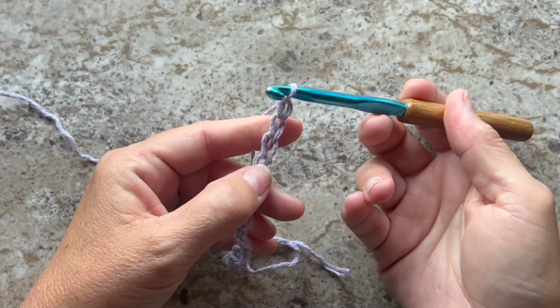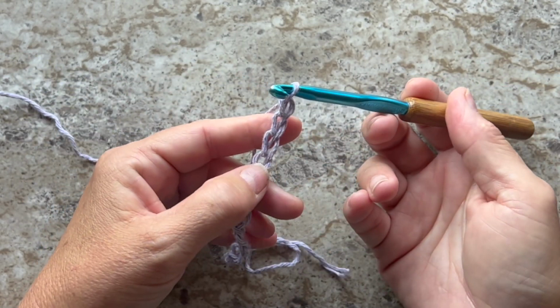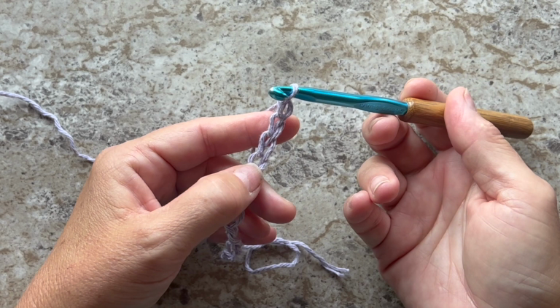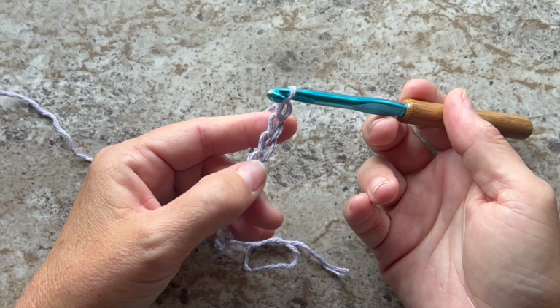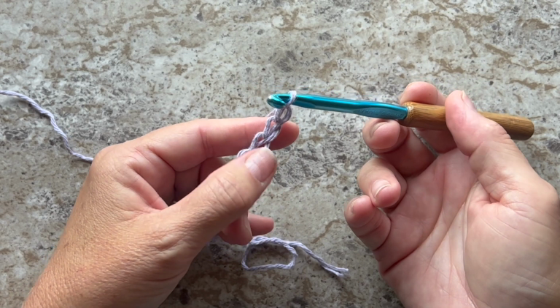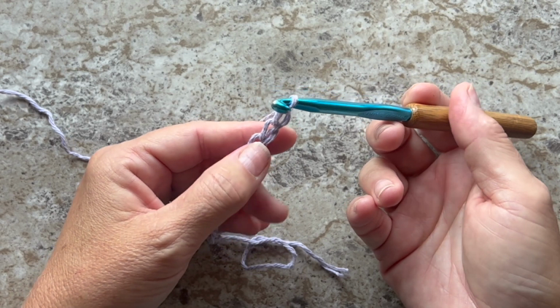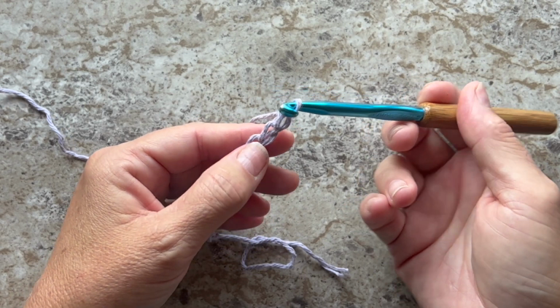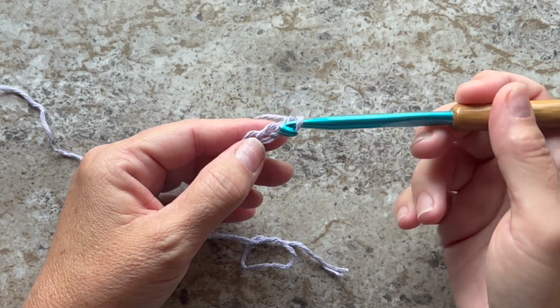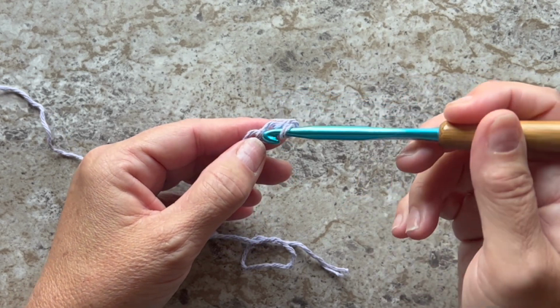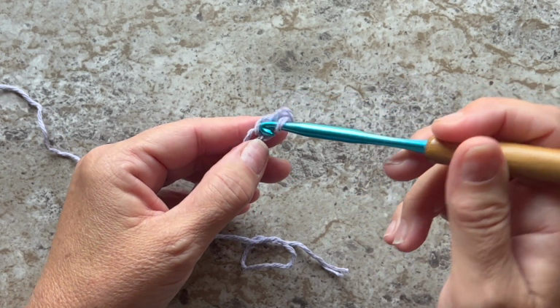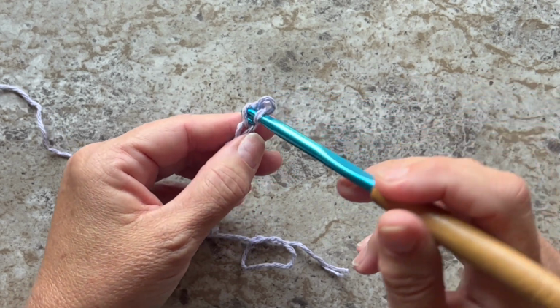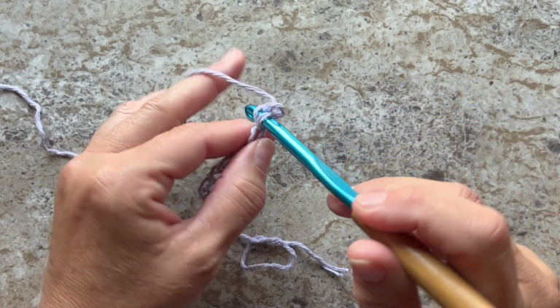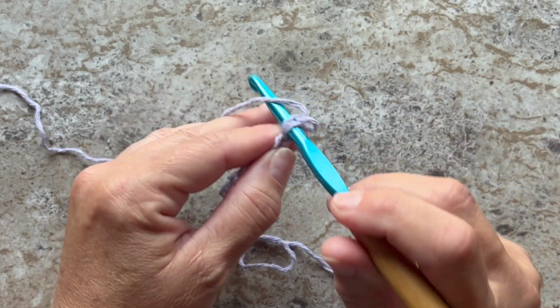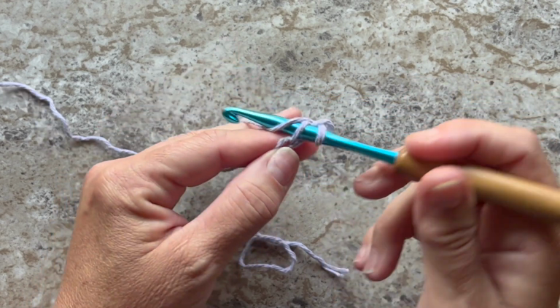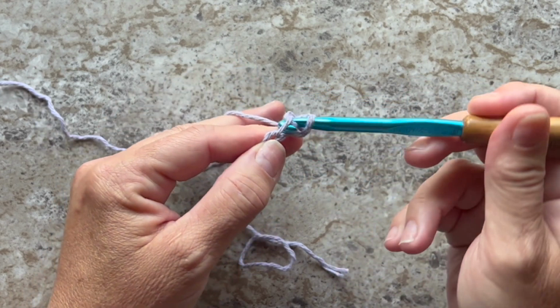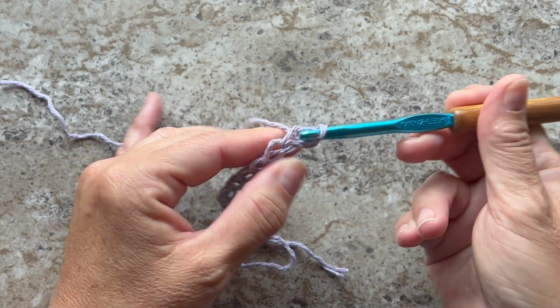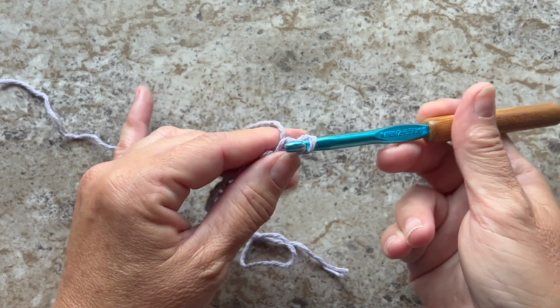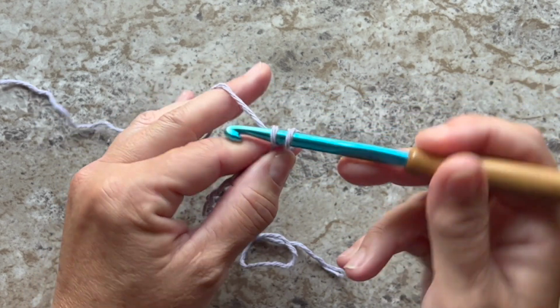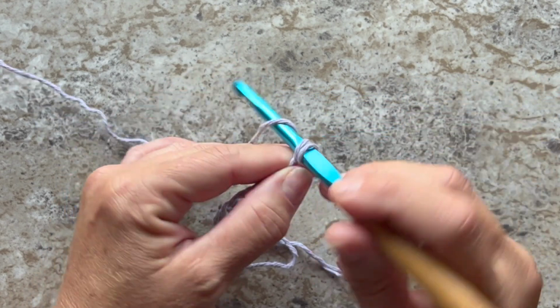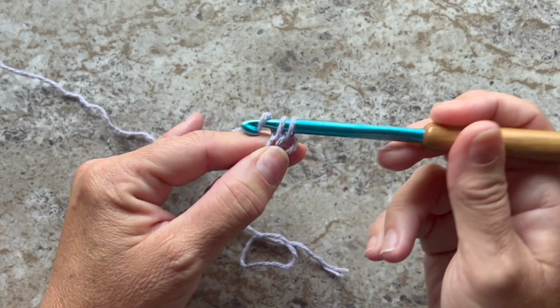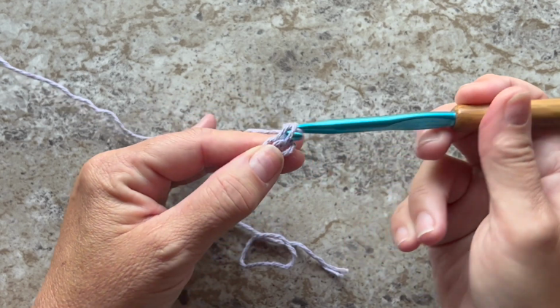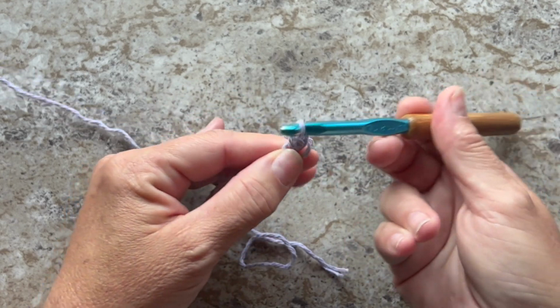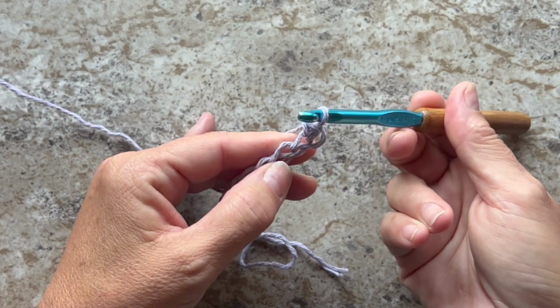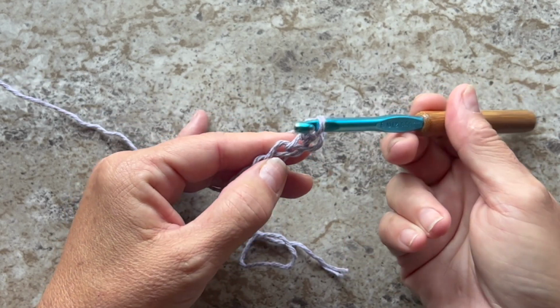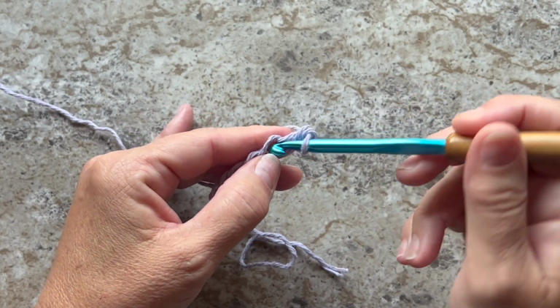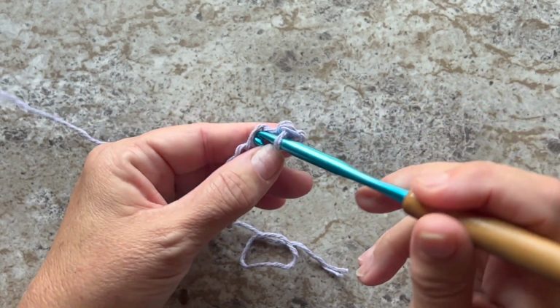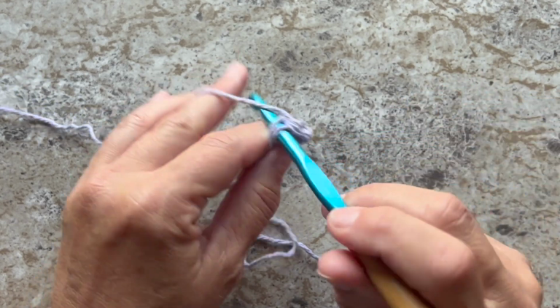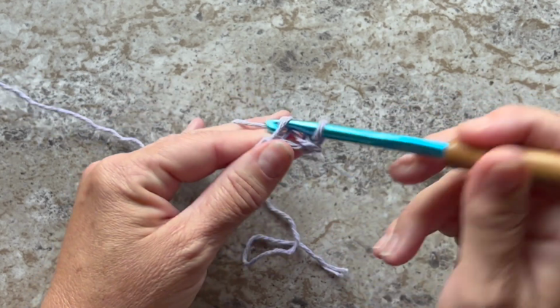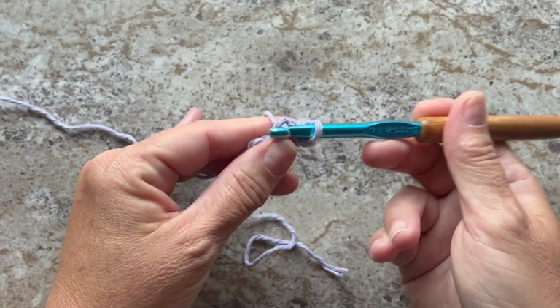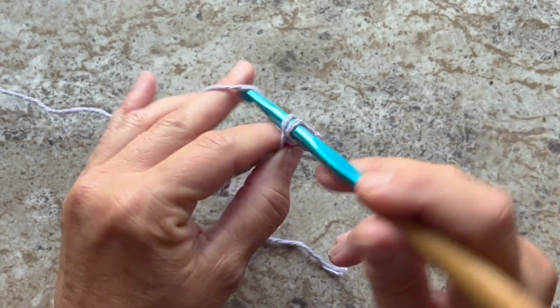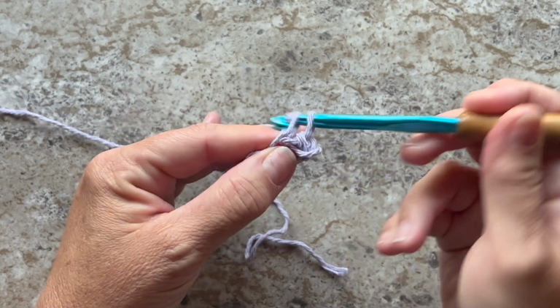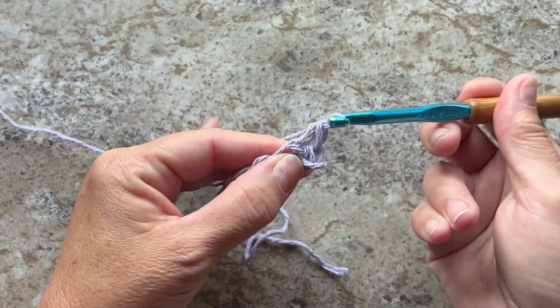Single crochet in the second chain from your hook. Single crochet is: insert your hook, yarn over, pull up a loop, yarn over, pull through two loops on your hook. You want a single crochet in each chain across.